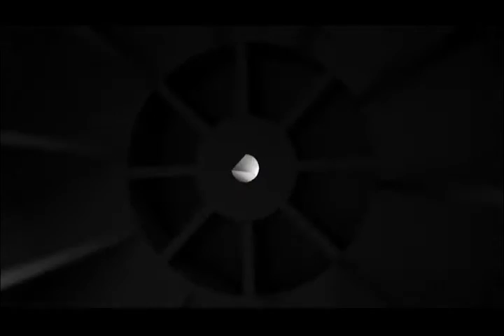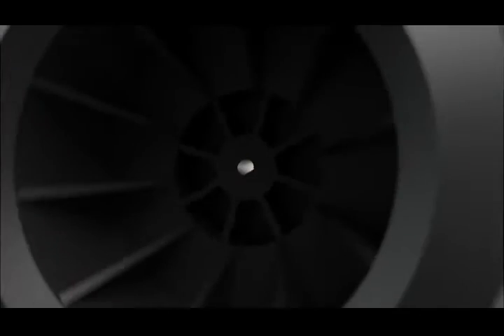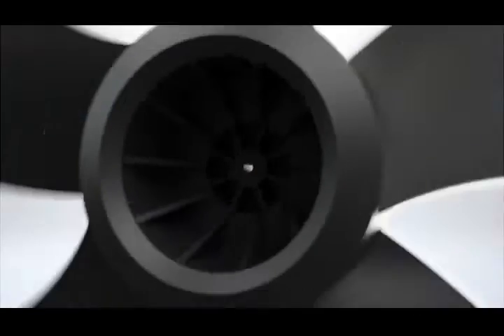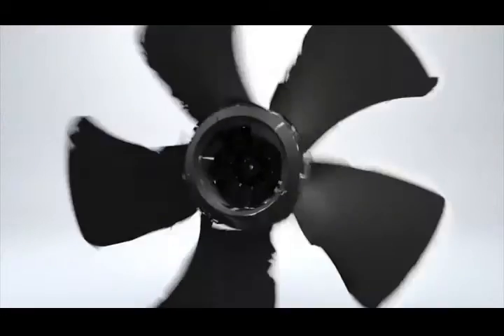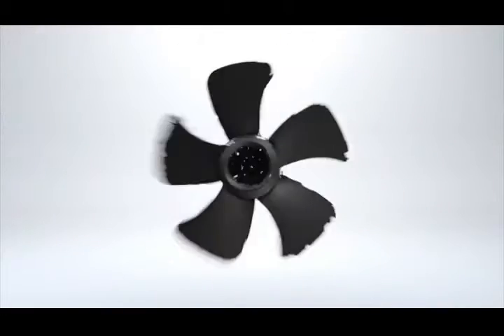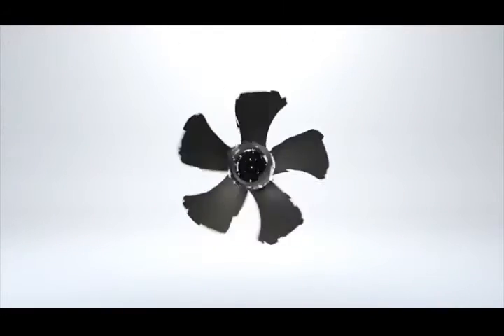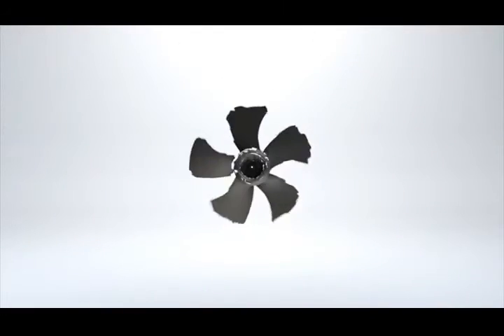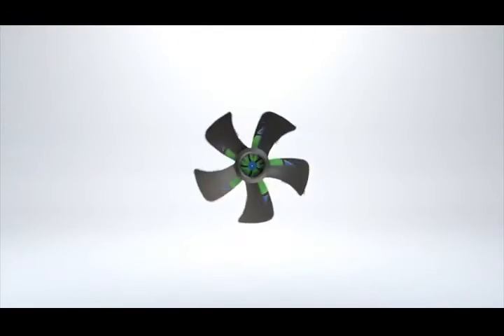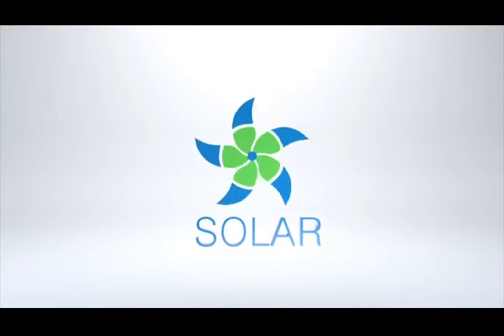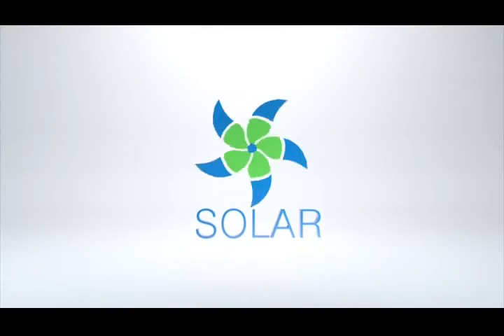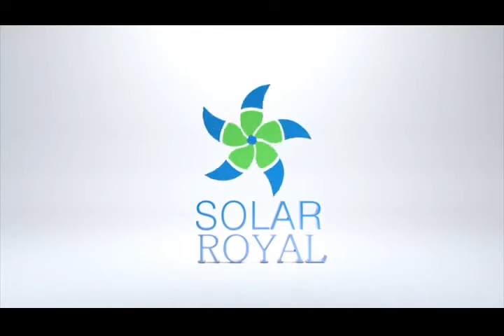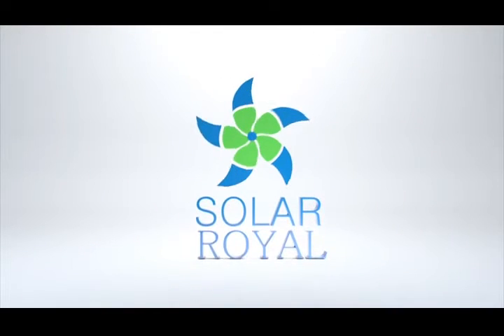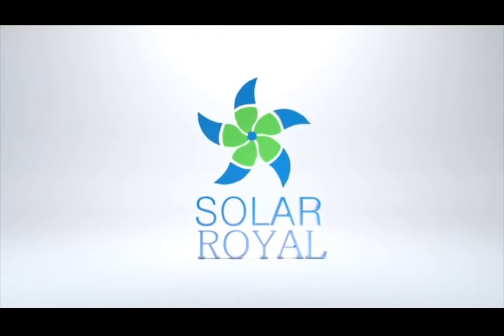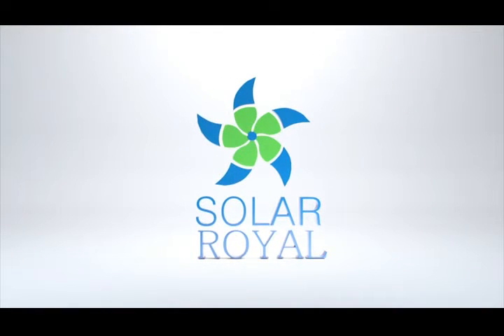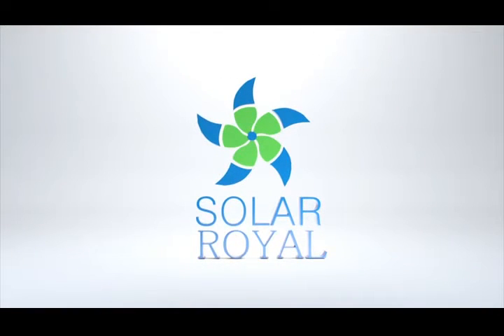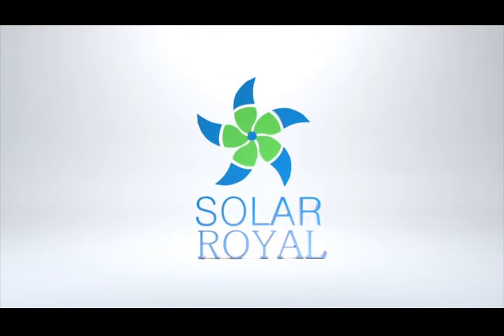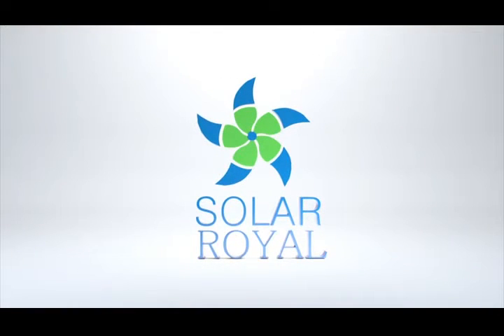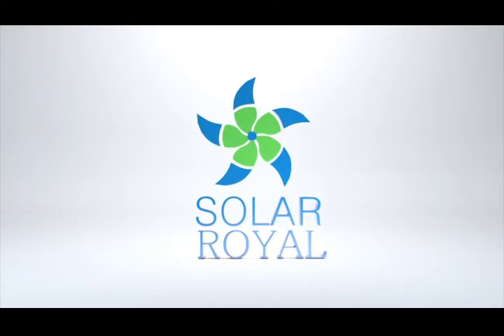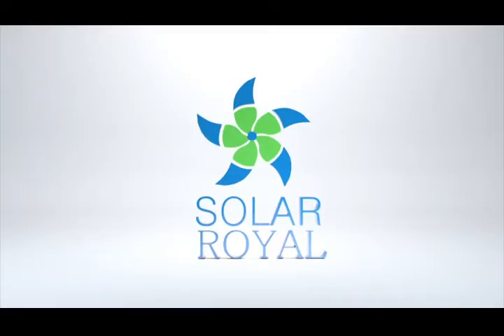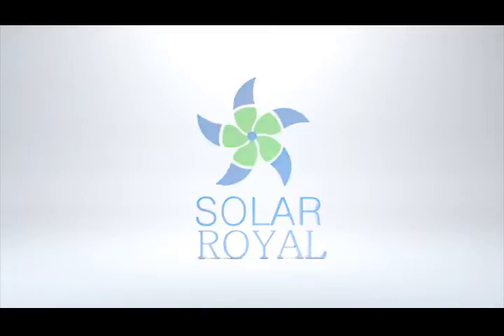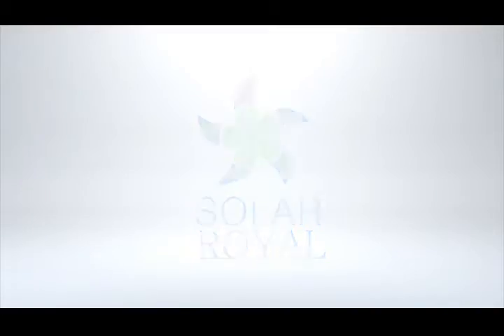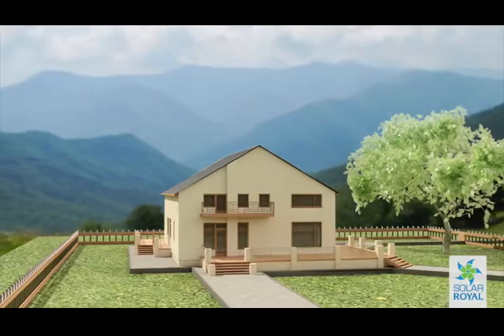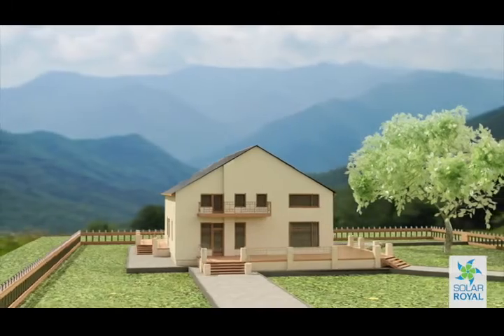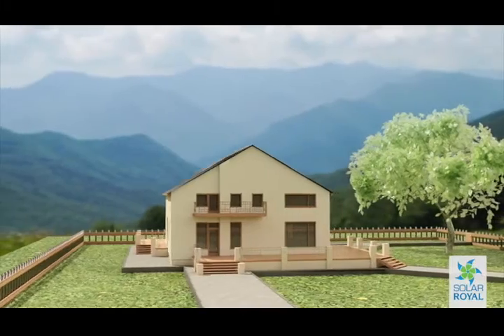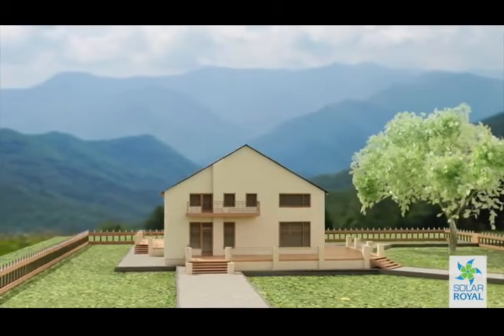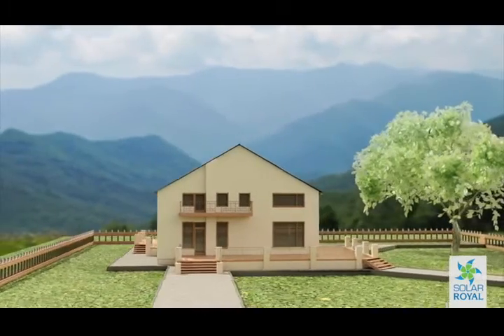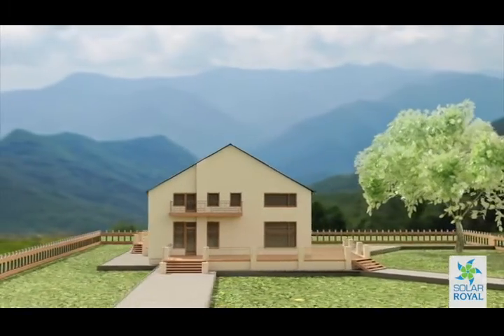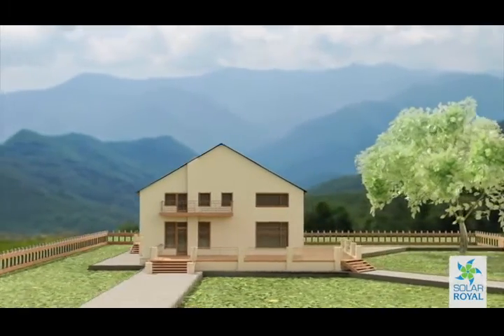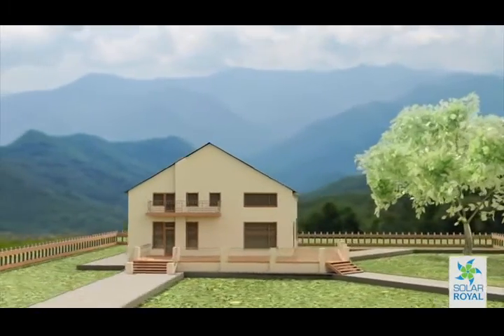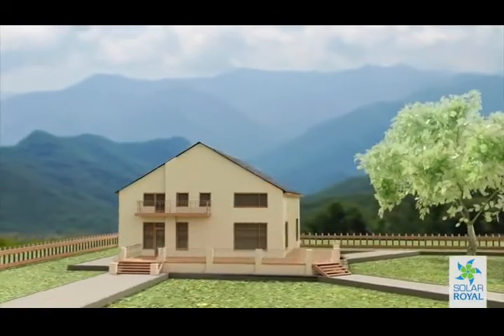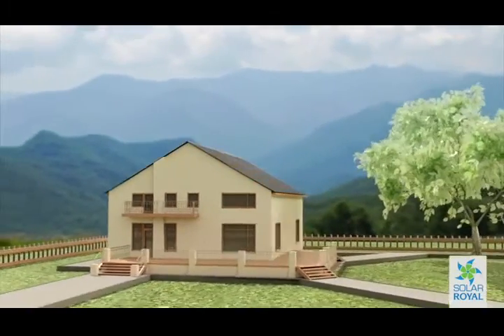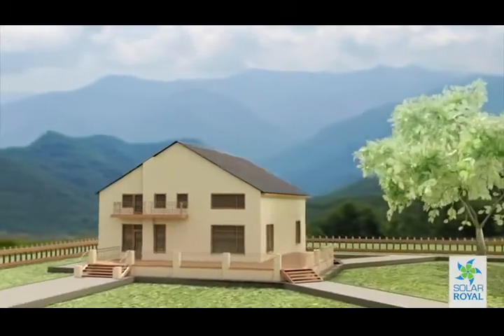Hello and welcome to the Solar Royal quick installation guide. For a detailed explanation at every step, please review our full installation guide online.